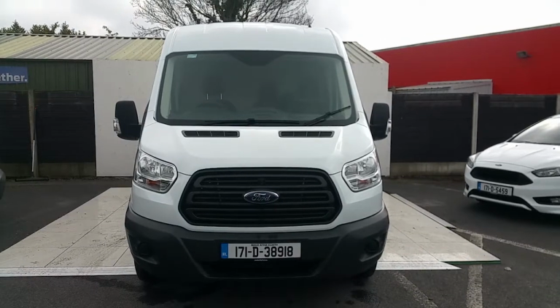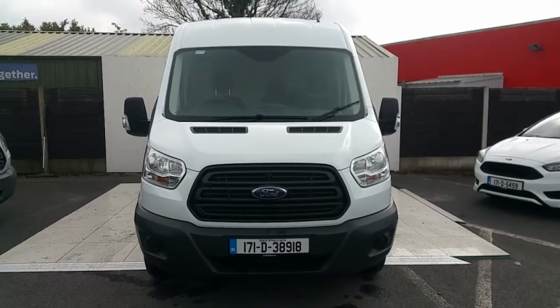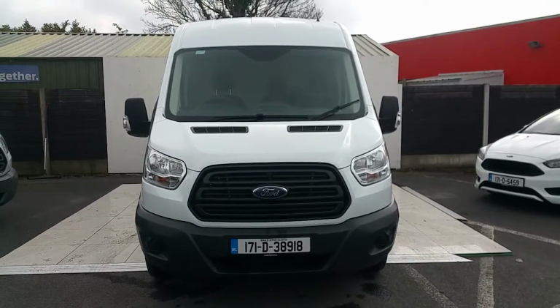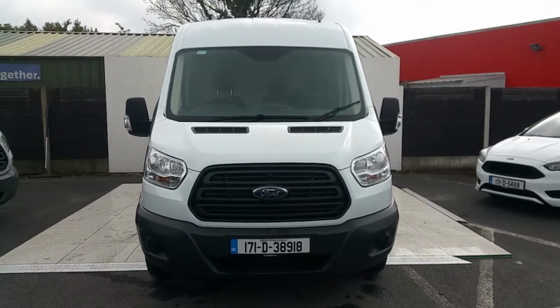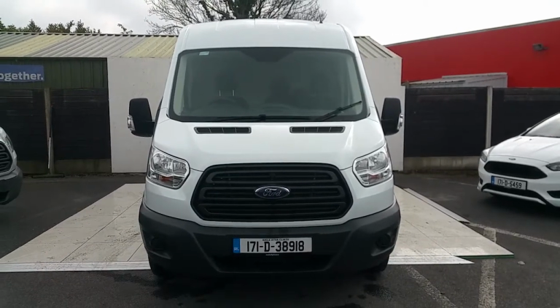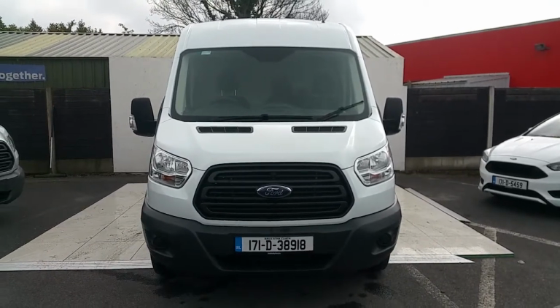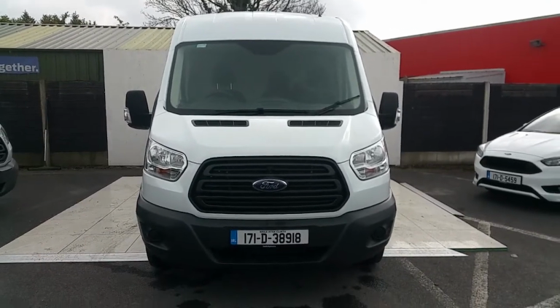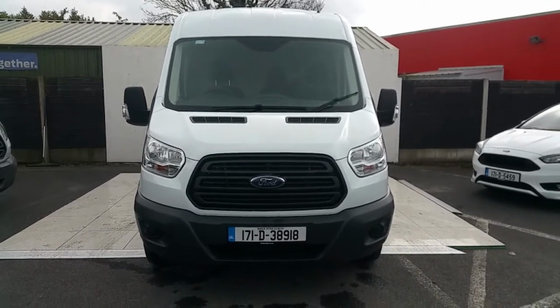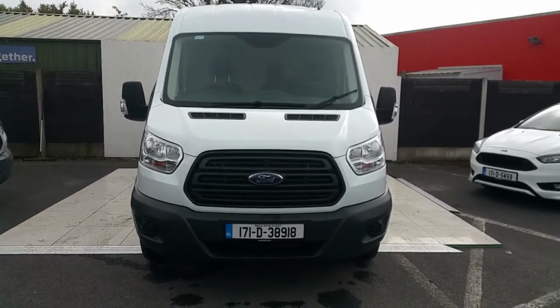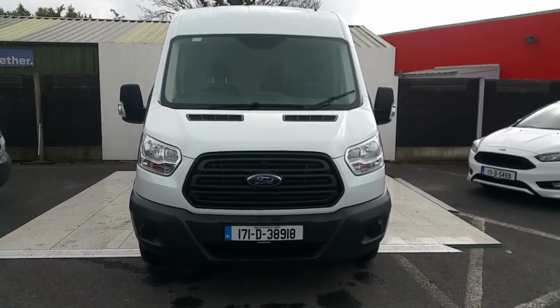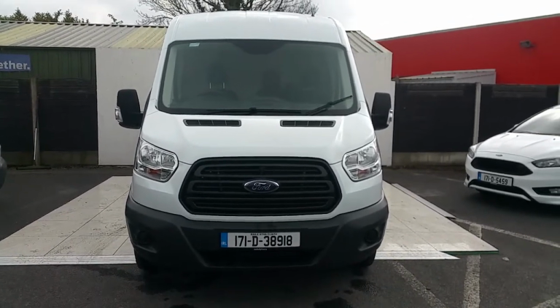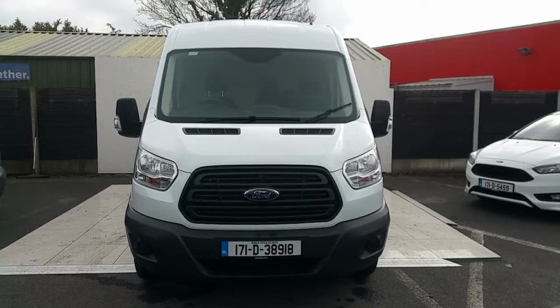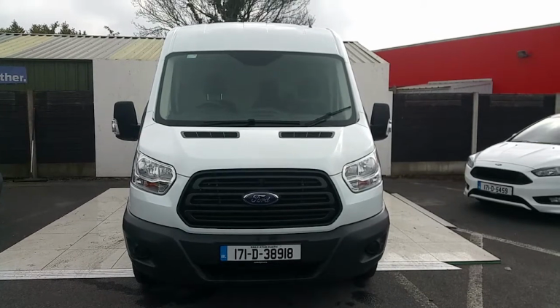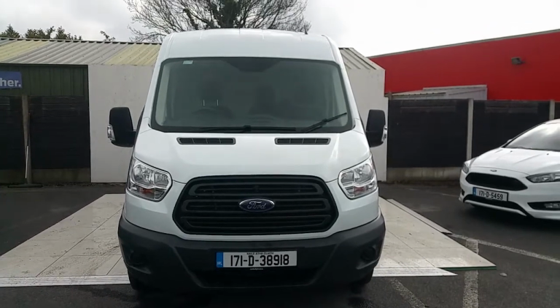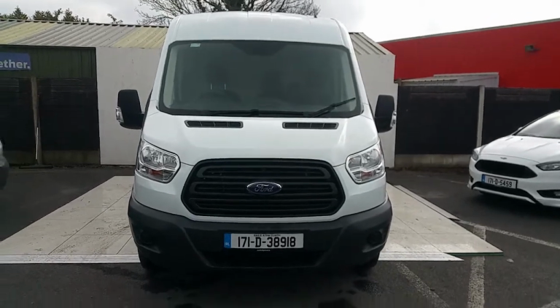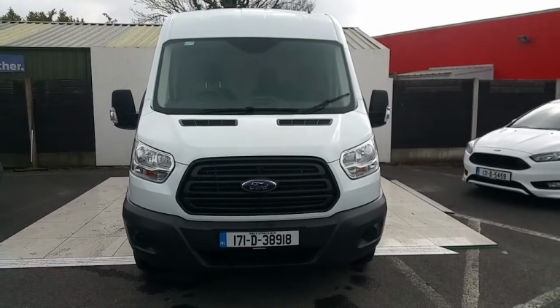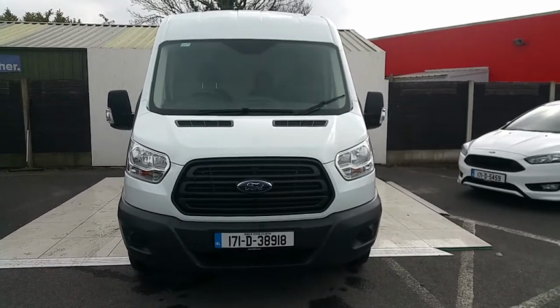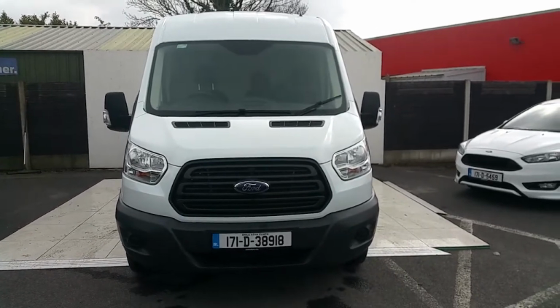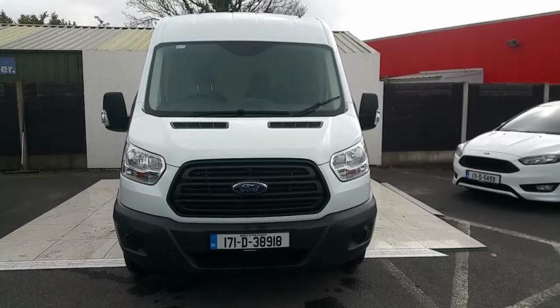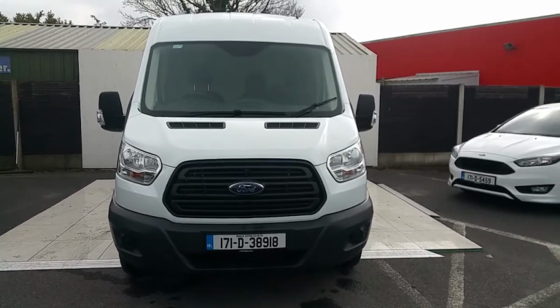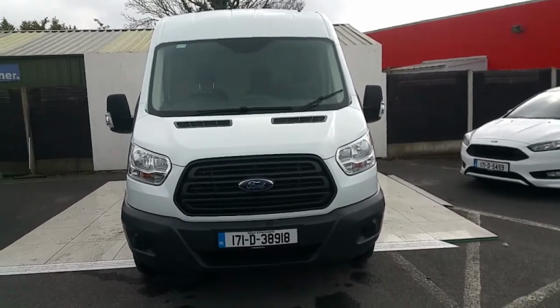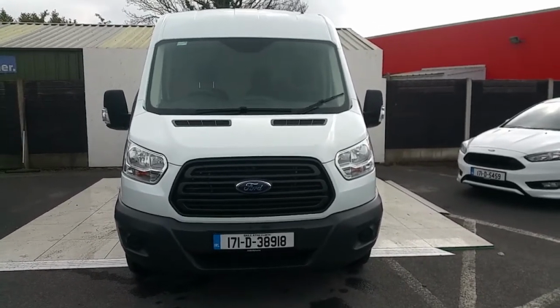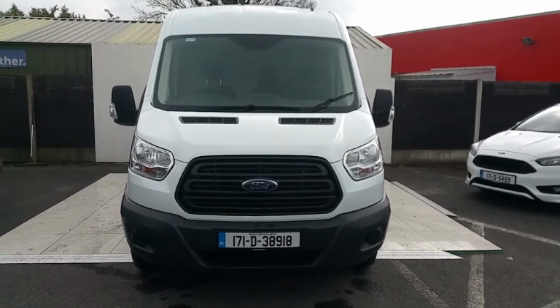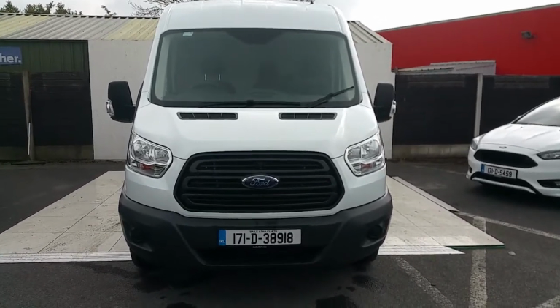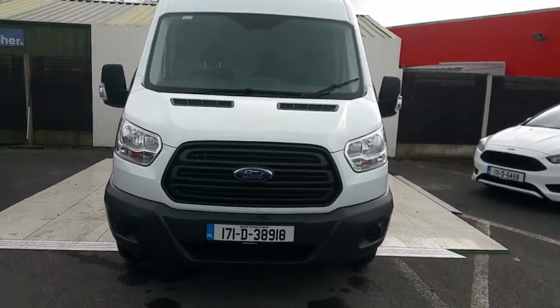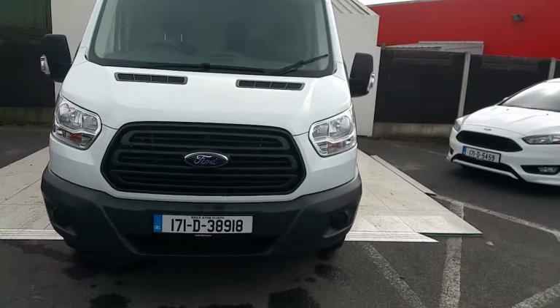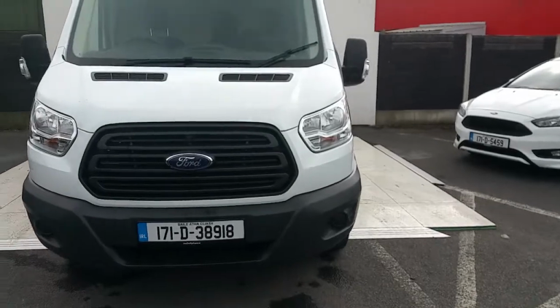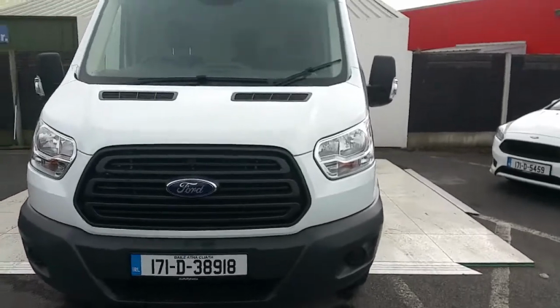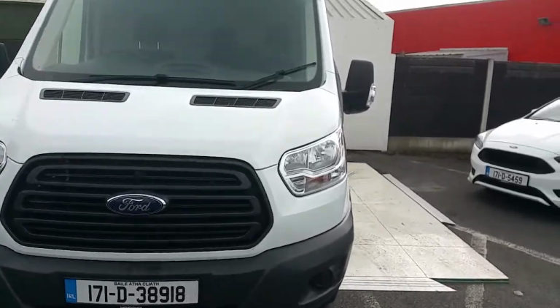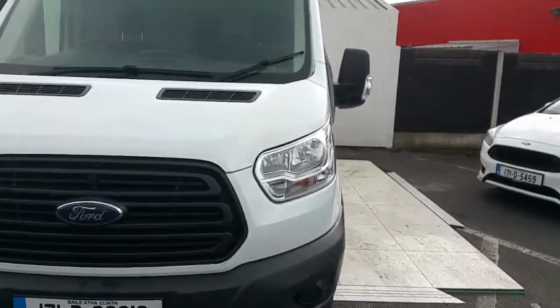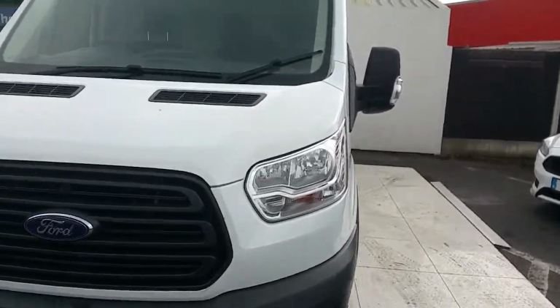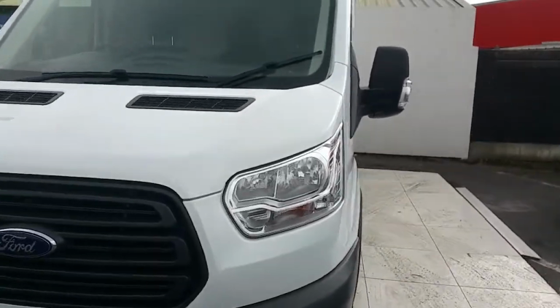Hello and welcome to Joe Duffy Ford. Right here we have a 171 Ford Transit 350 long wheelbase. This is the base model and has features such as daylight running headlamps,